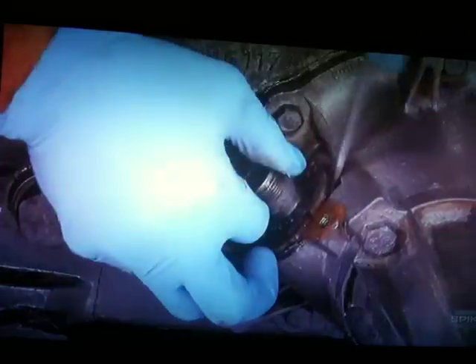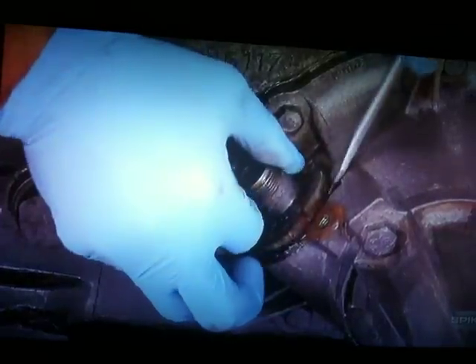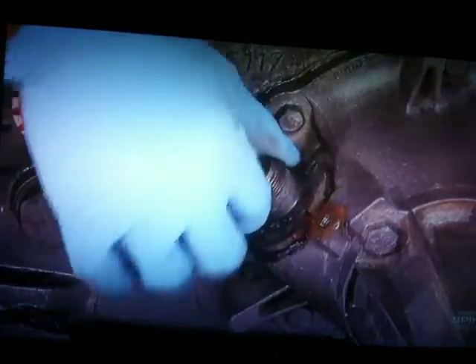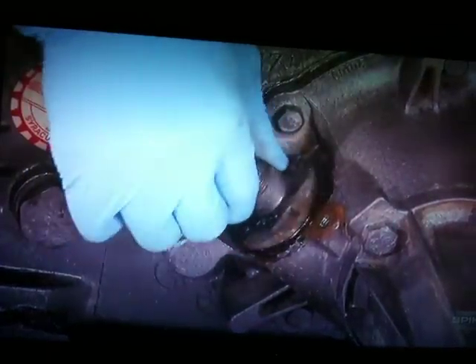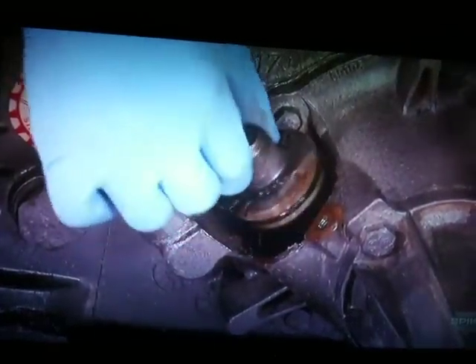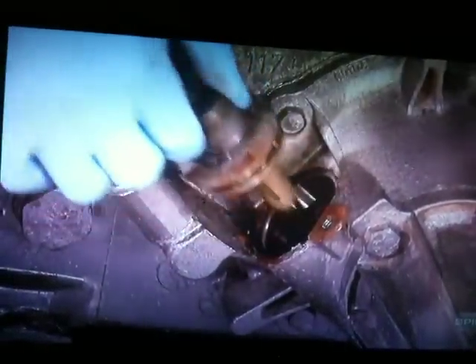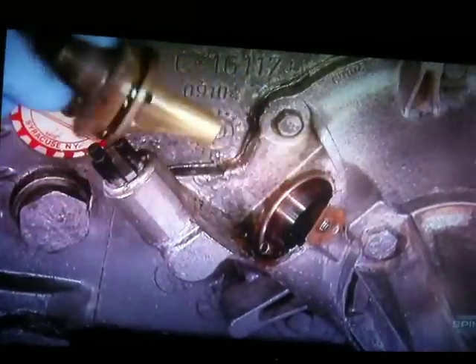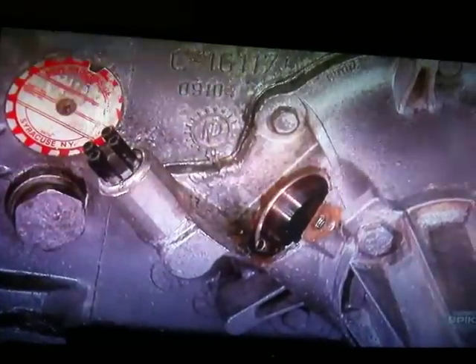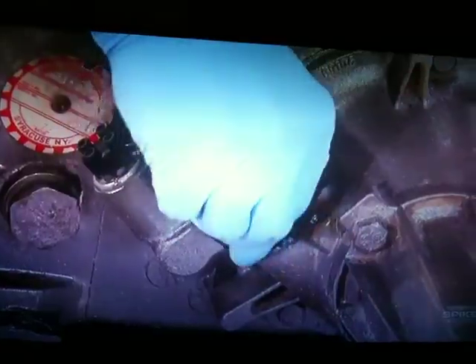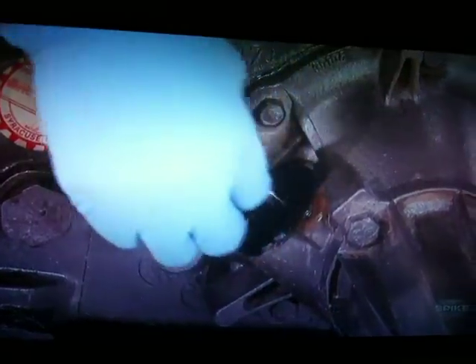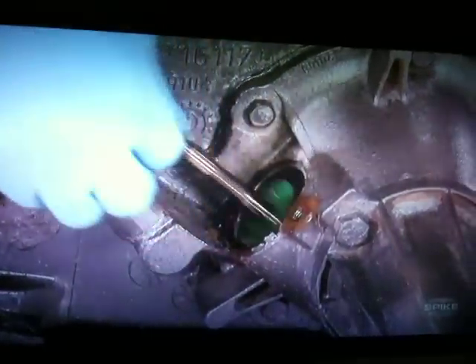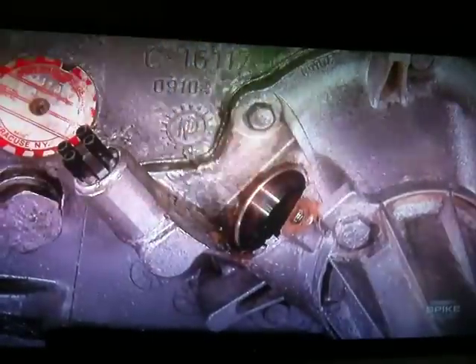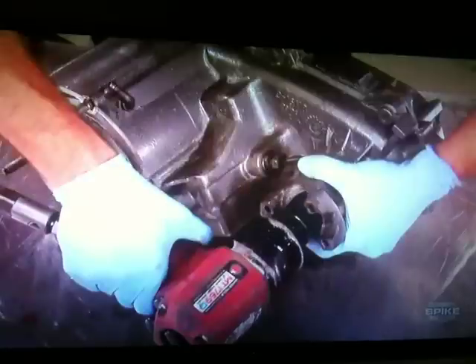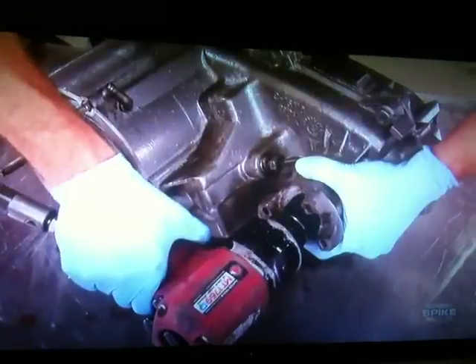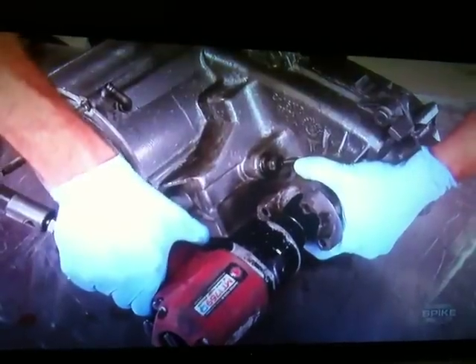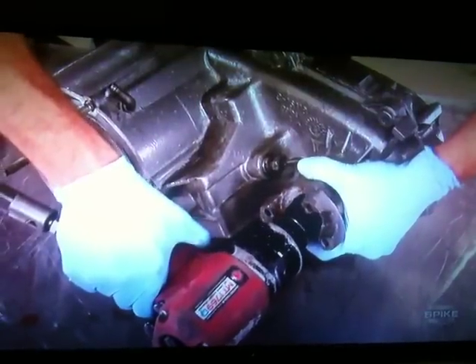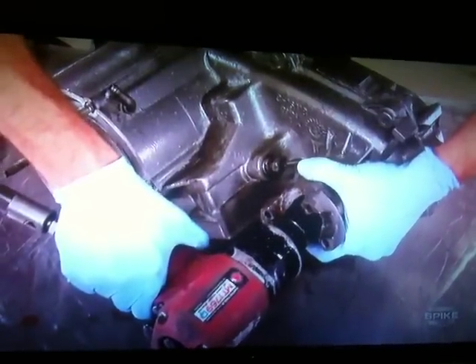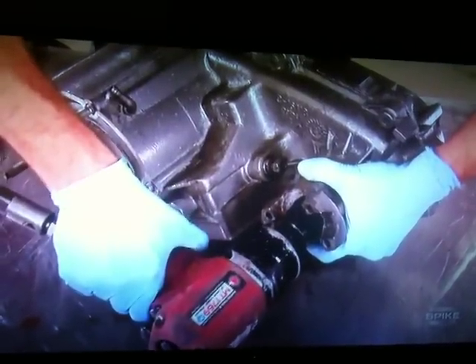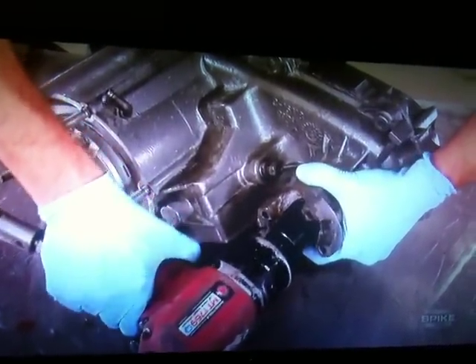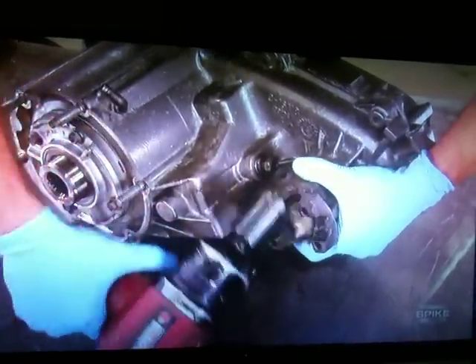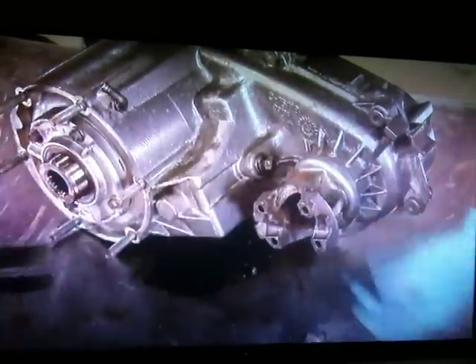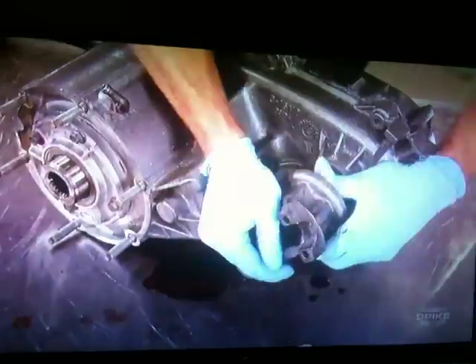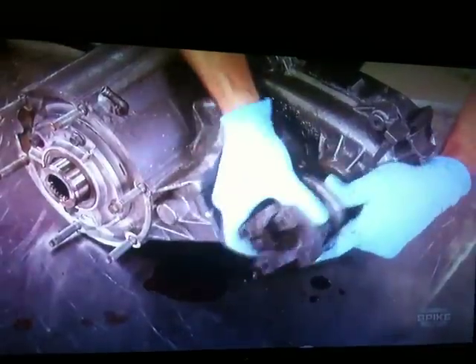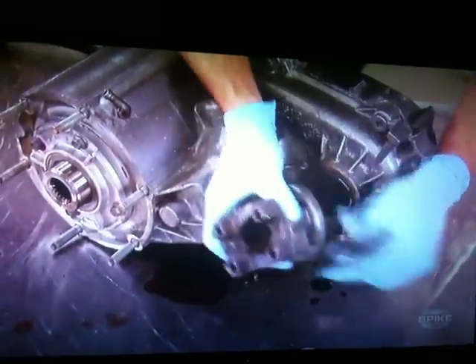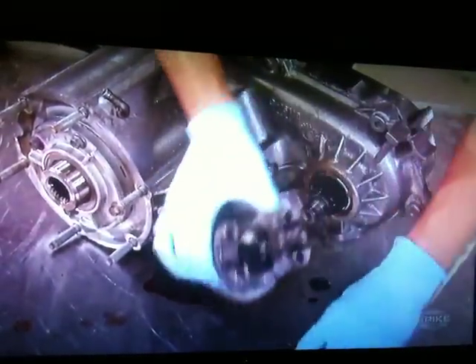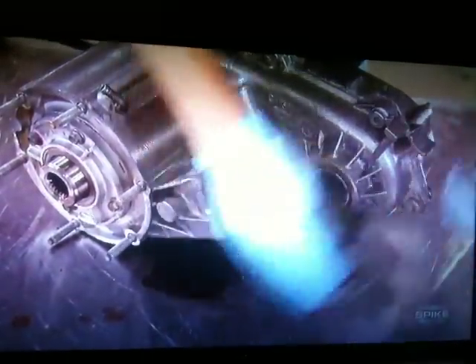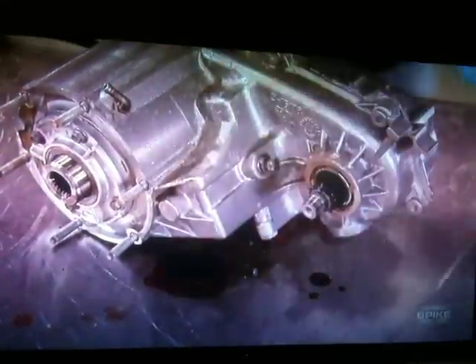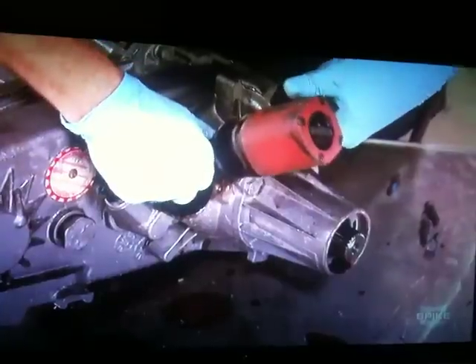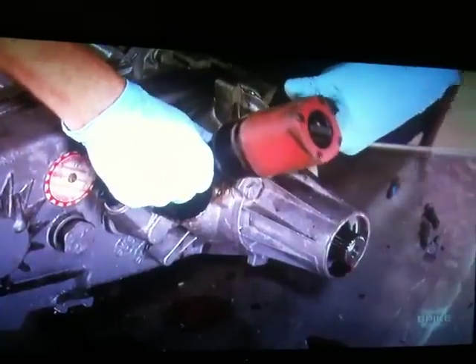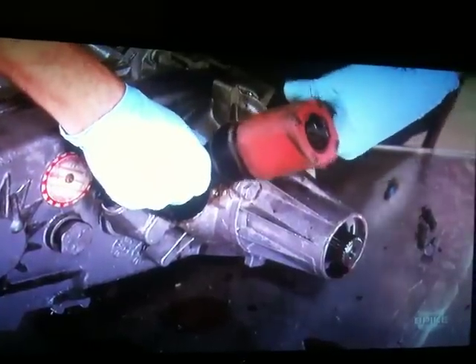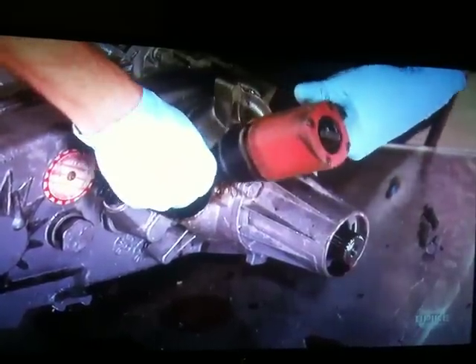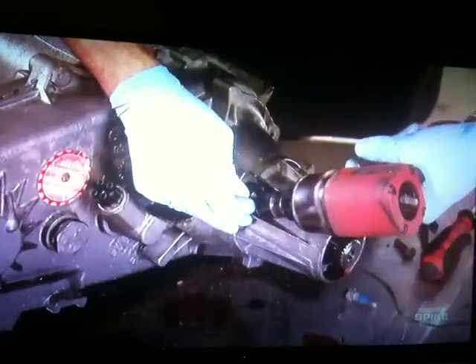Start the disassembly of the transfer case by removing the retainer and the speedometer drive gear. Follow that with the removal of the front output yoke. If you don't have an impact gun, you can use a pair of channel locks and a breaker bar. Follow that with the removal of the tail cone assembly.